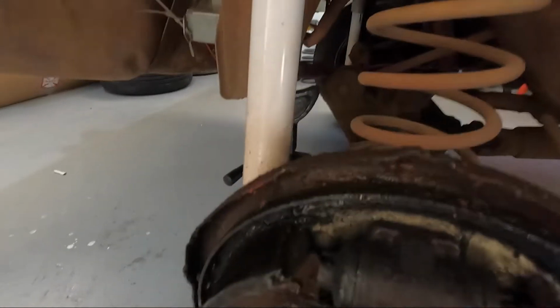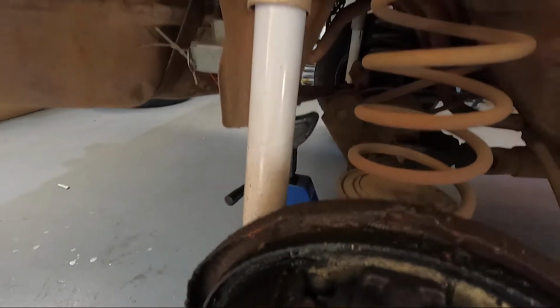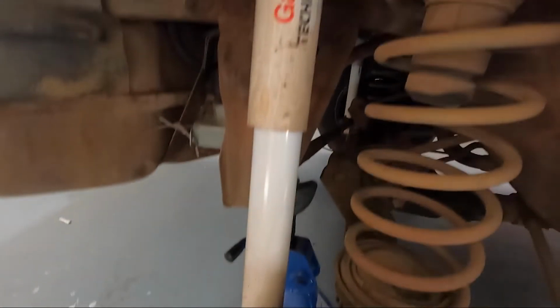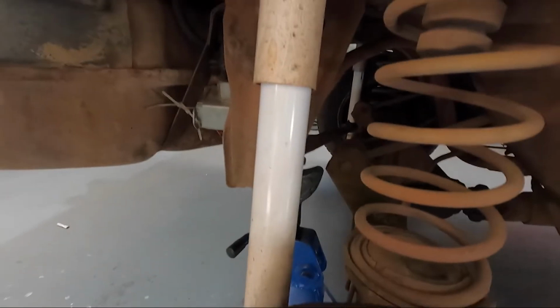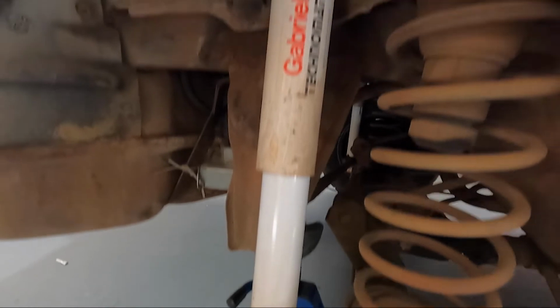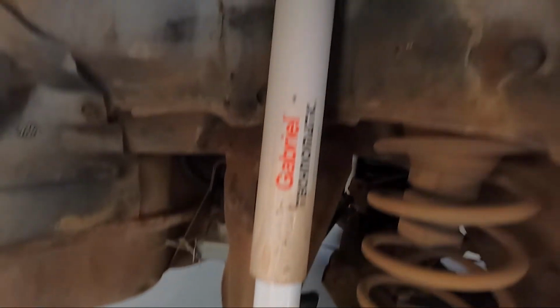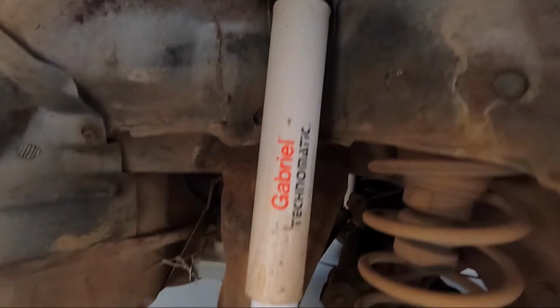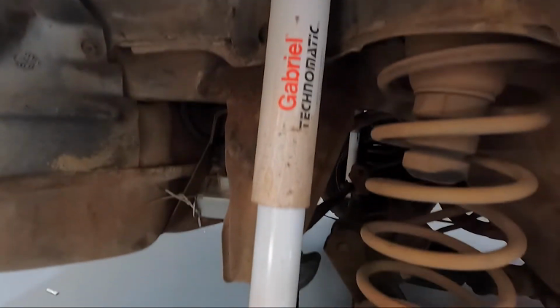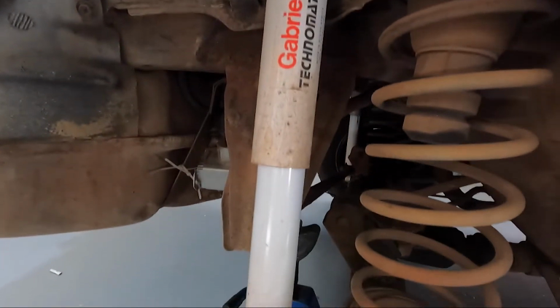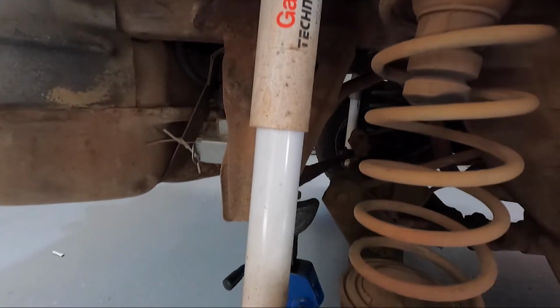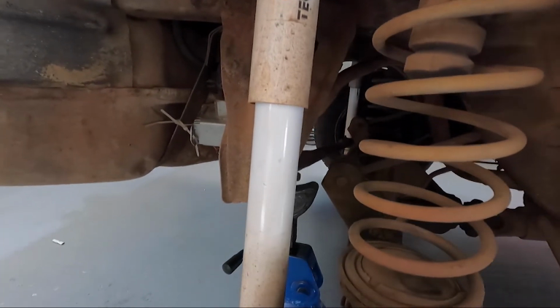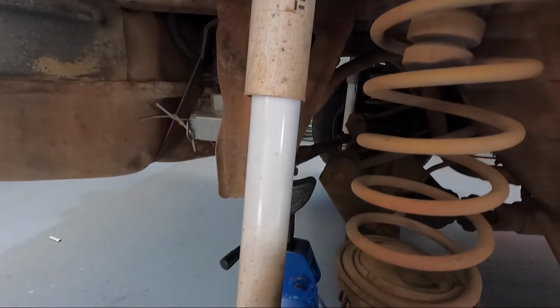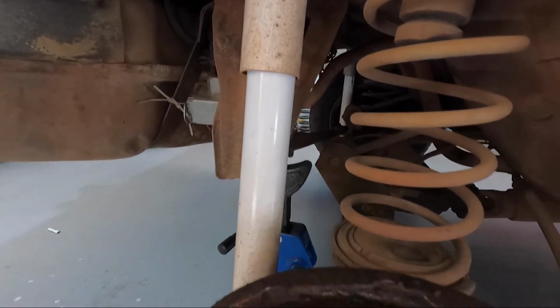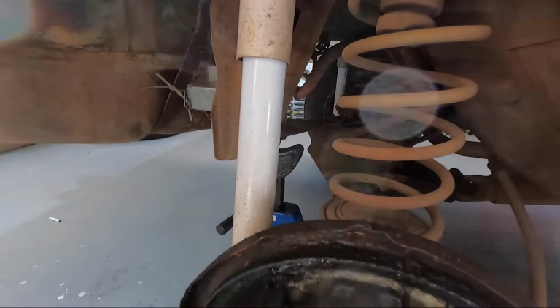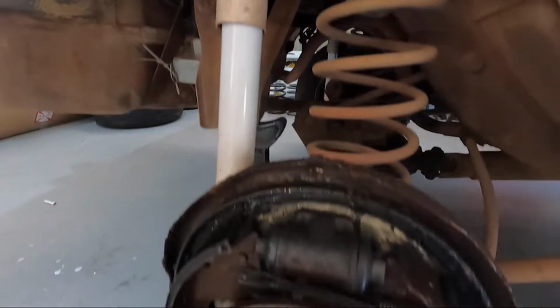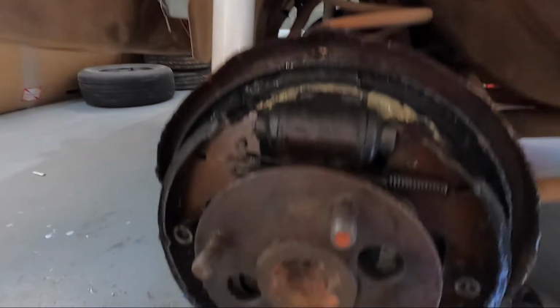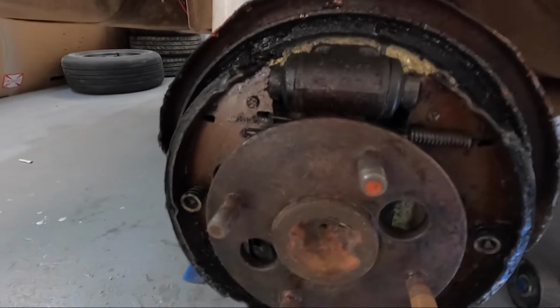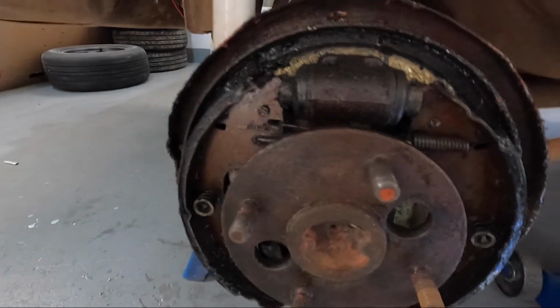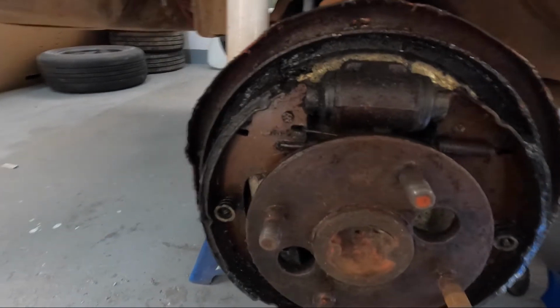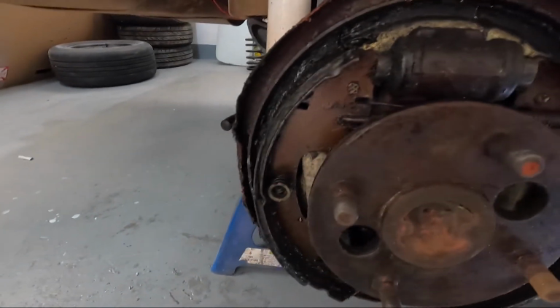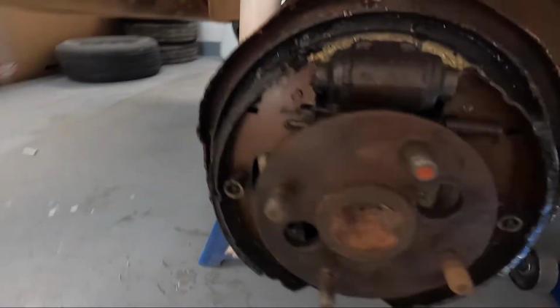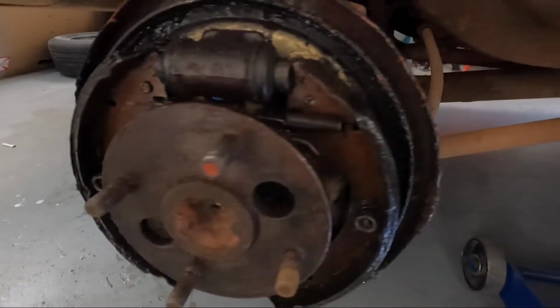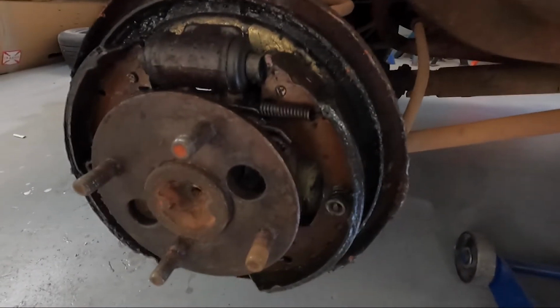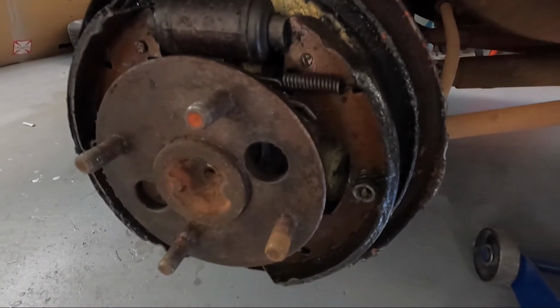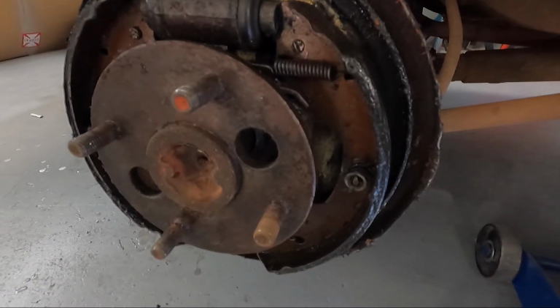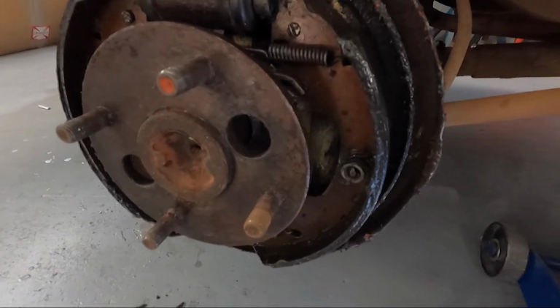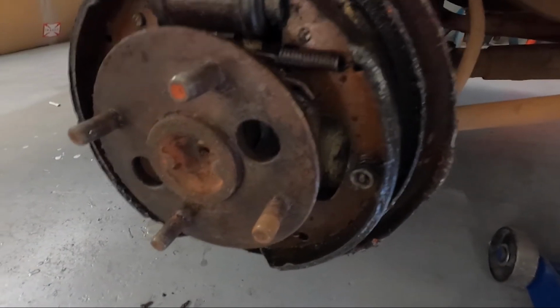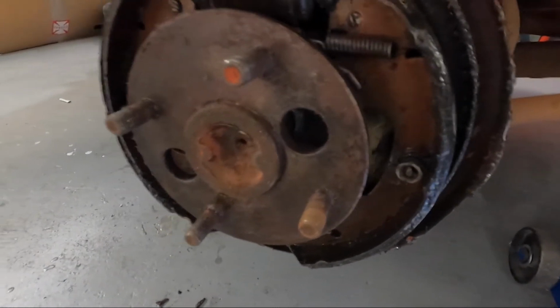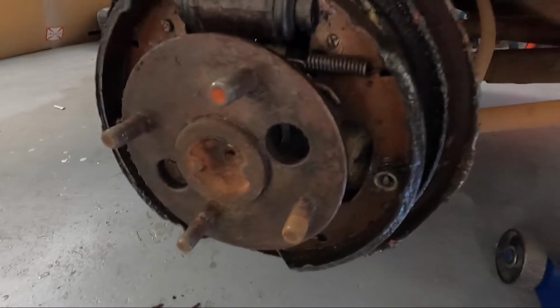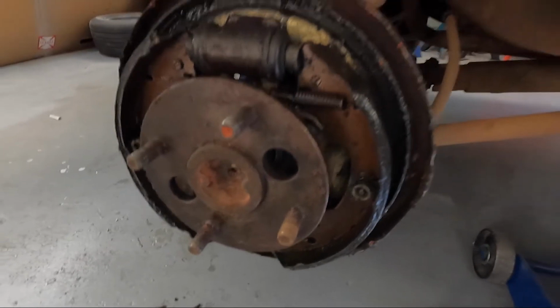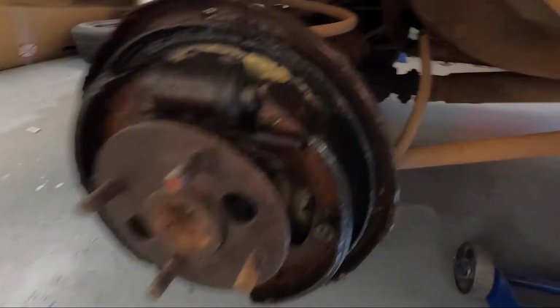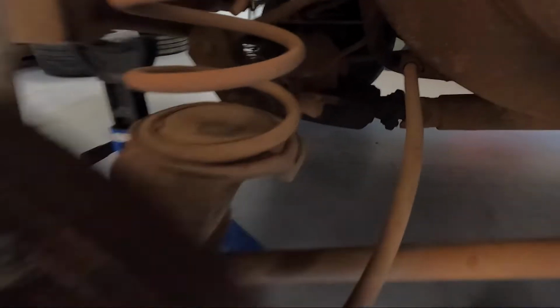These shocks look fairly new - not leaking. So here's one of our brake fluid problems. And I don't know if you guys noticed how leaky that diff is.